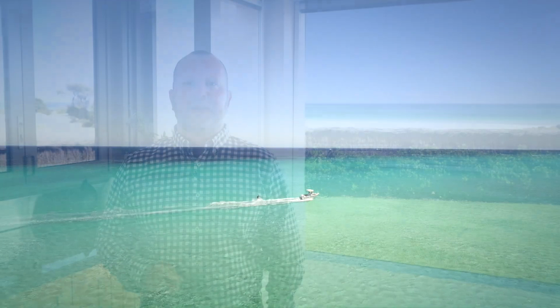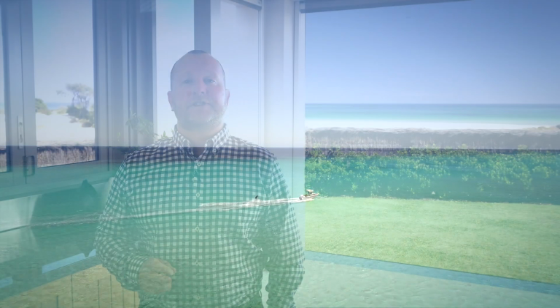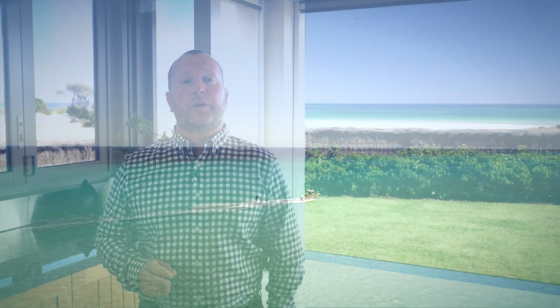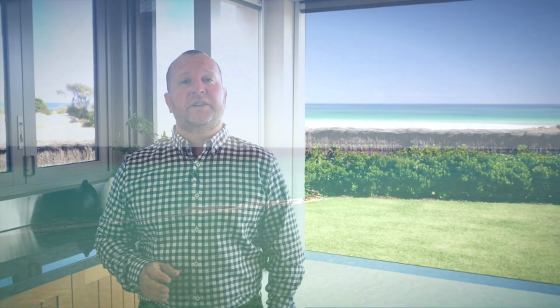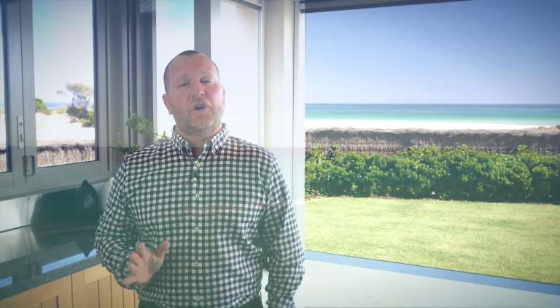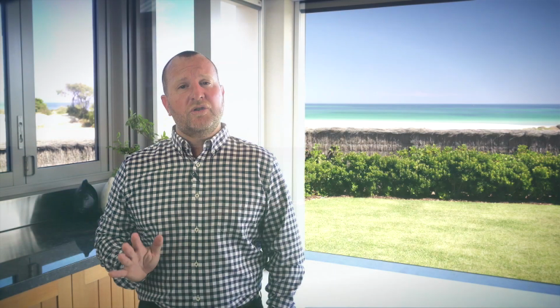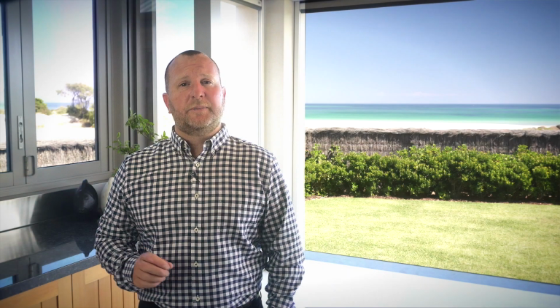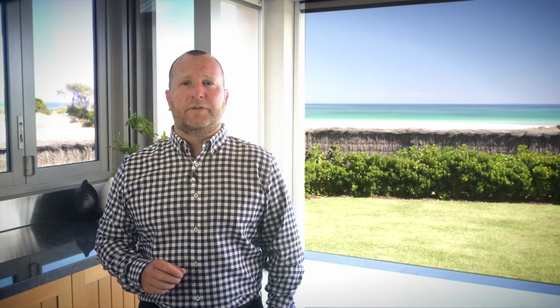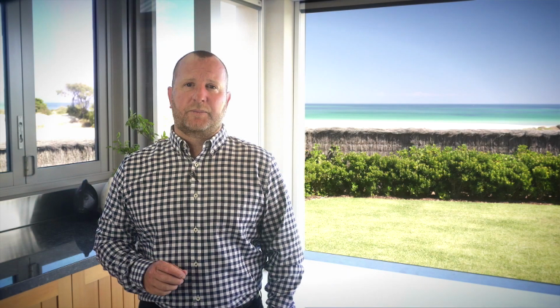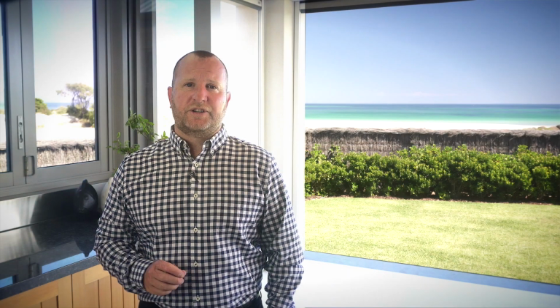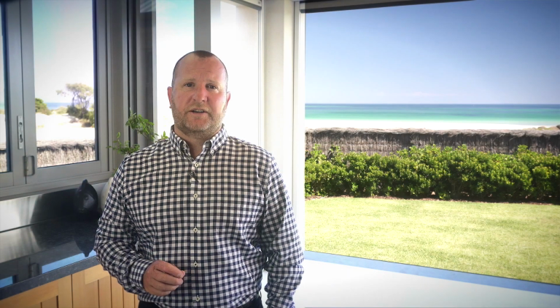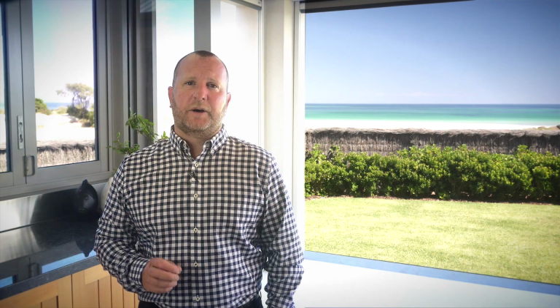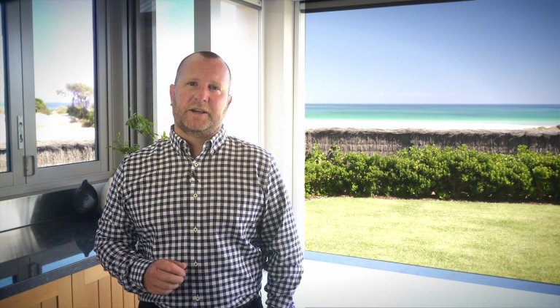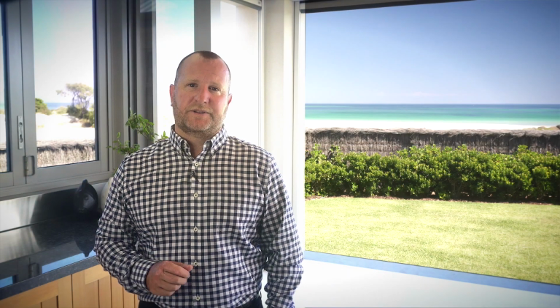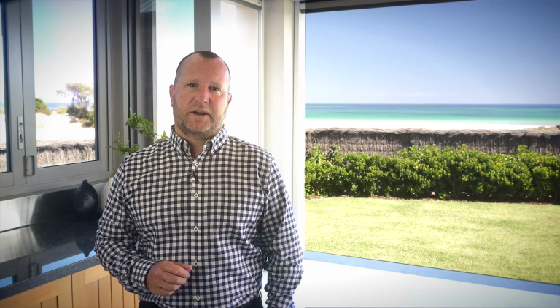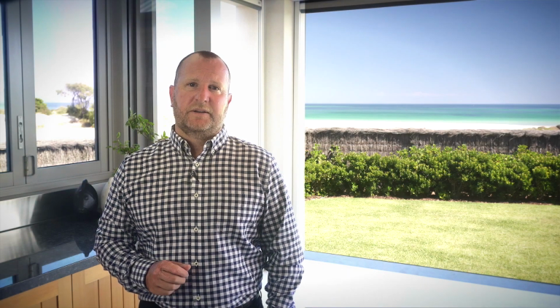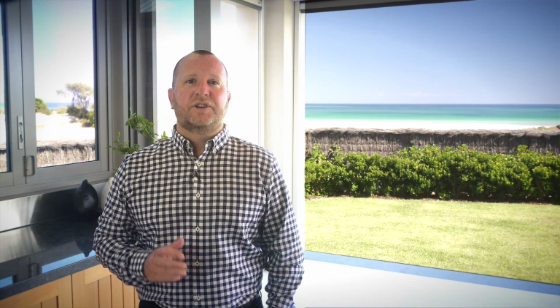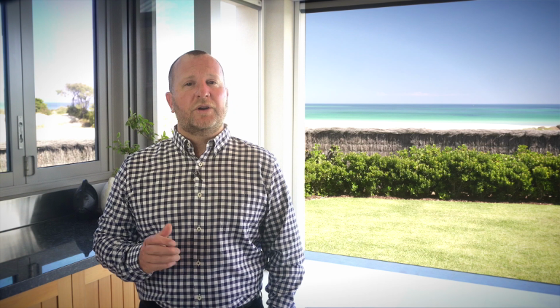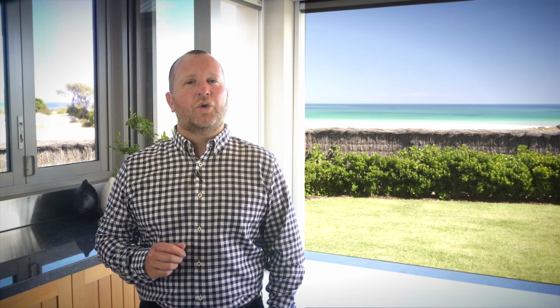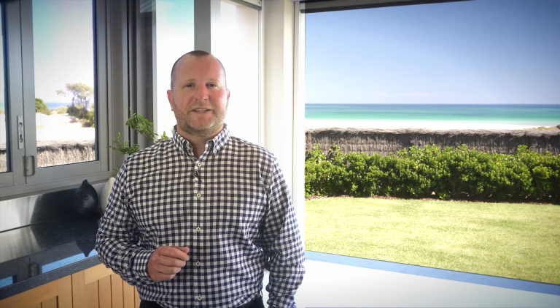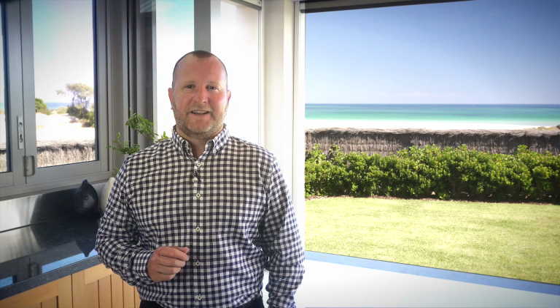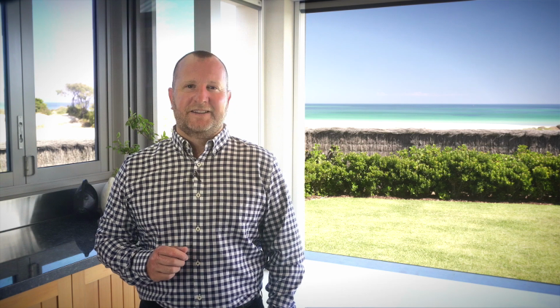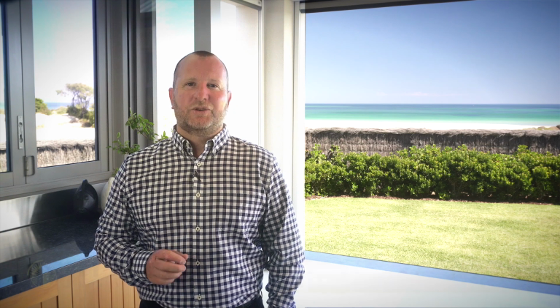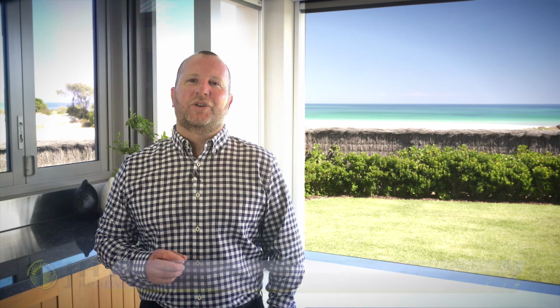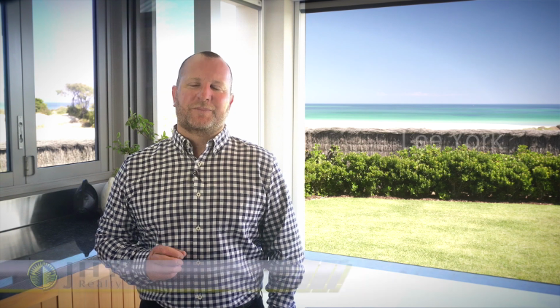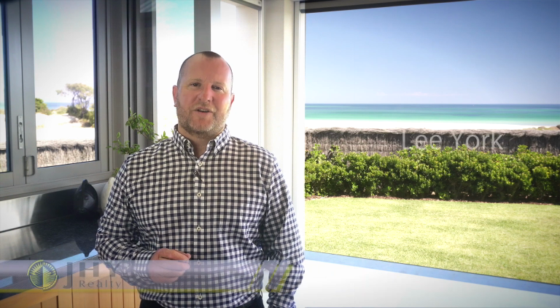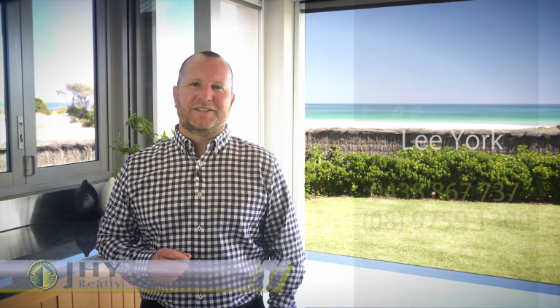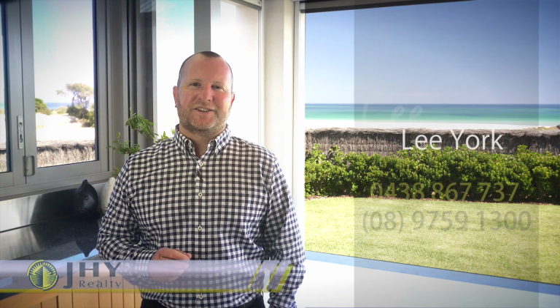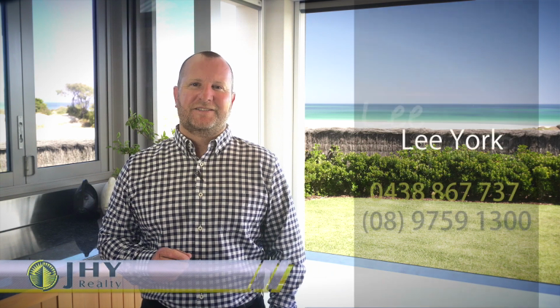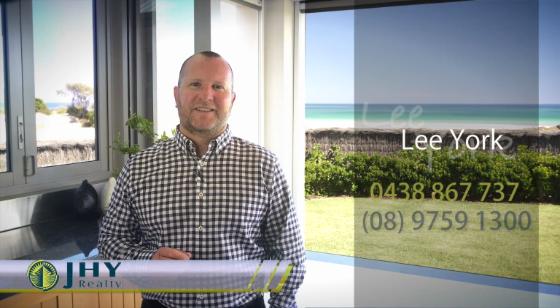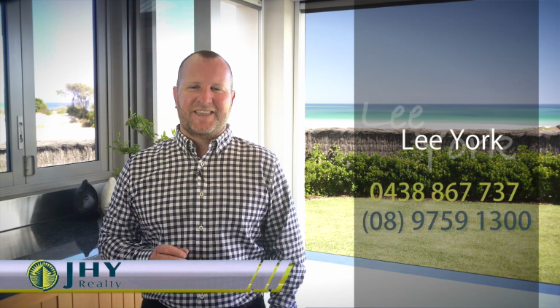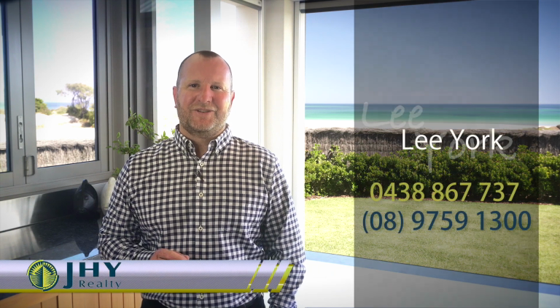This property can only be fully appreciated by being on site, so why not call me today to organise a private inspection. Thank you.